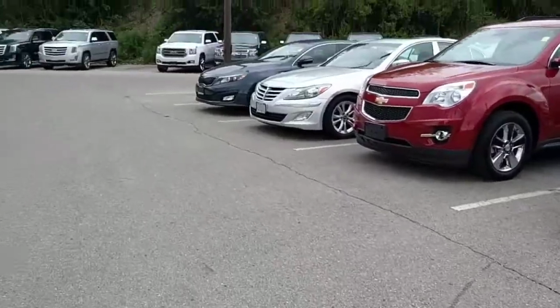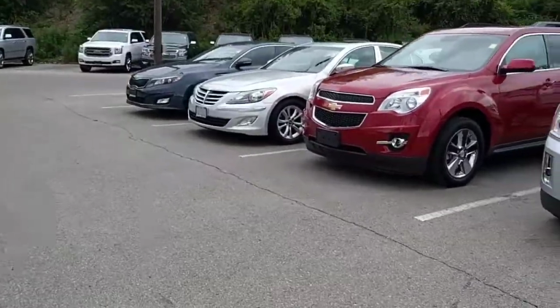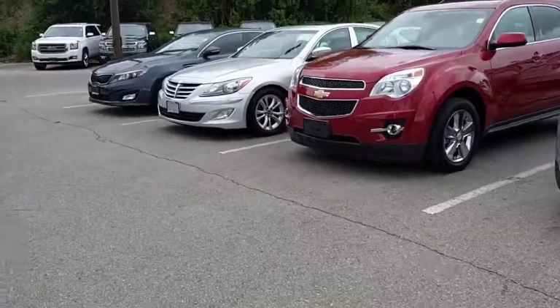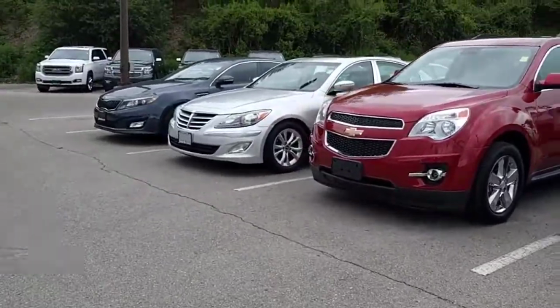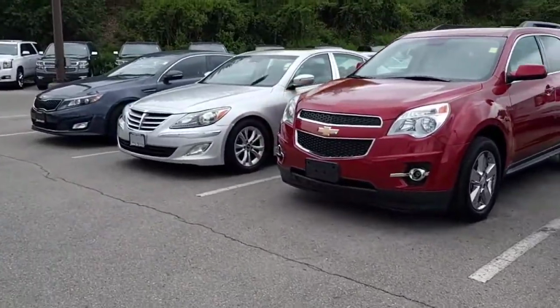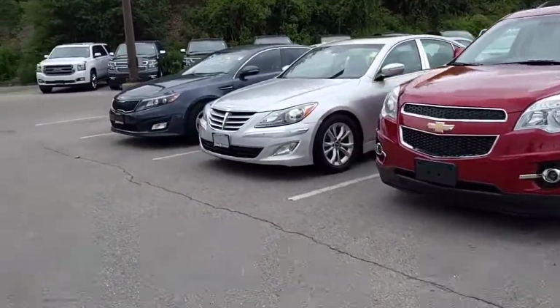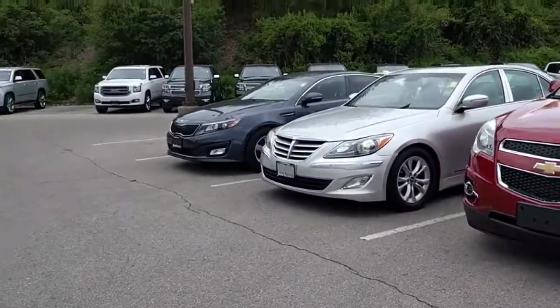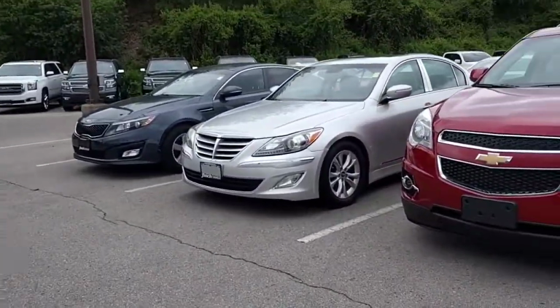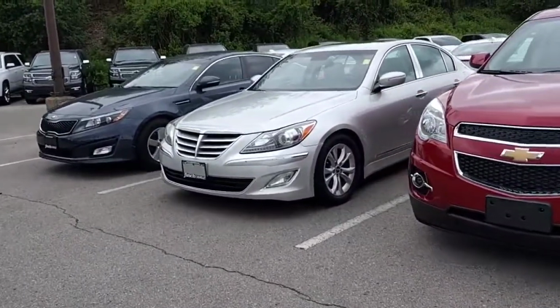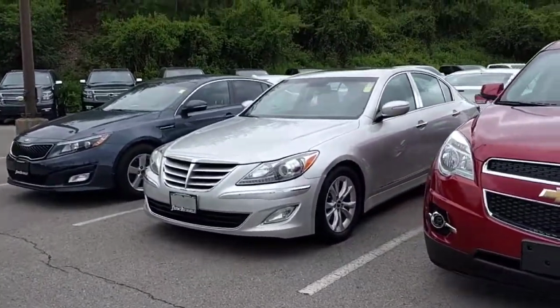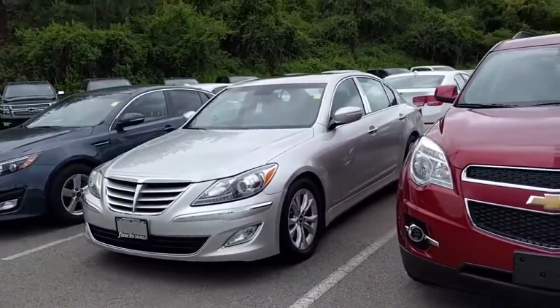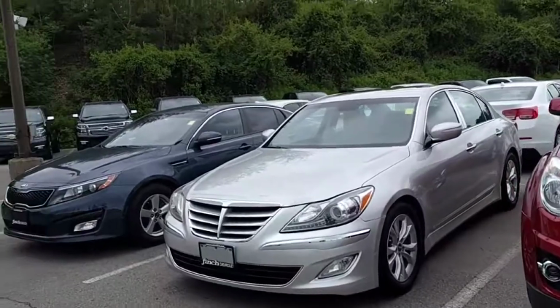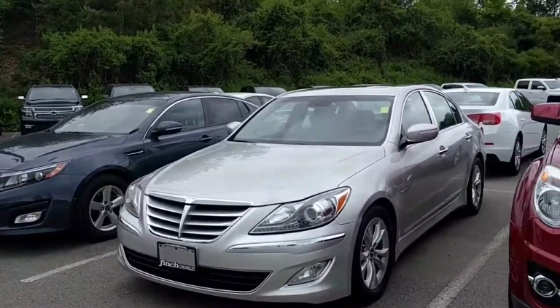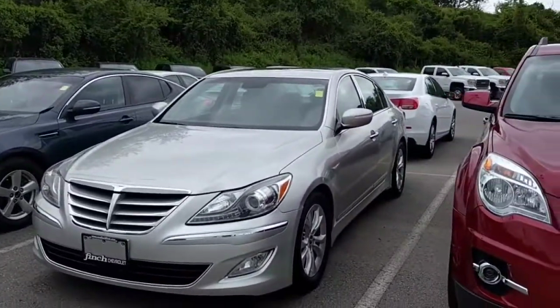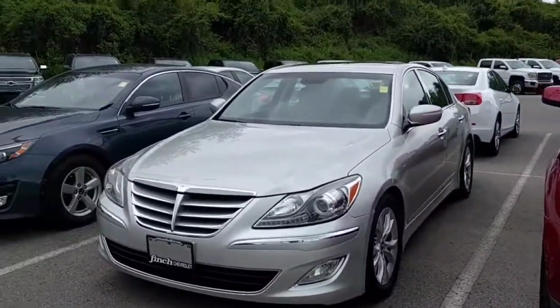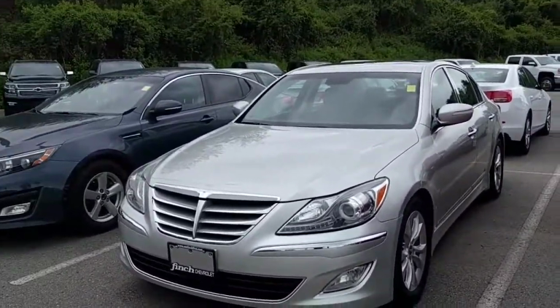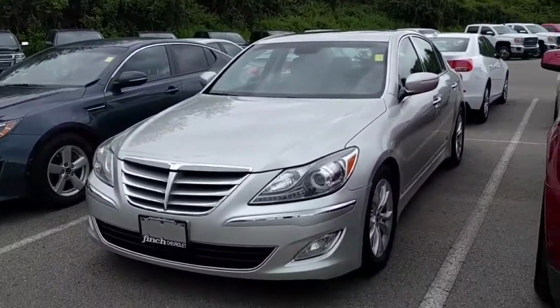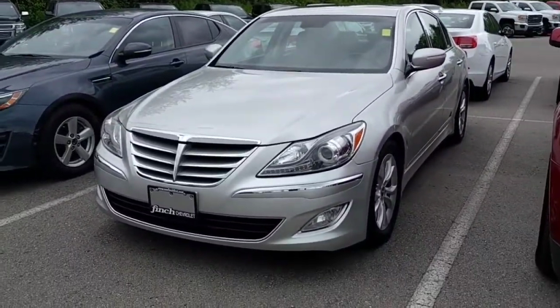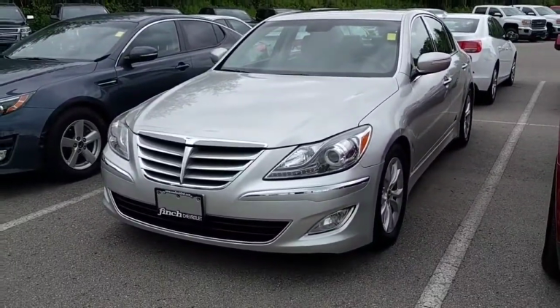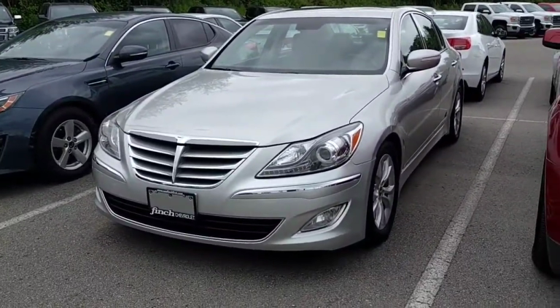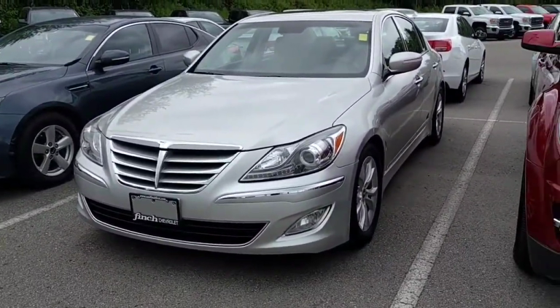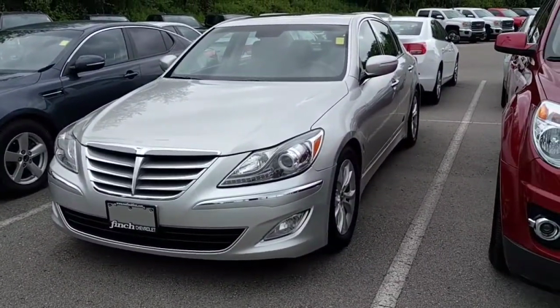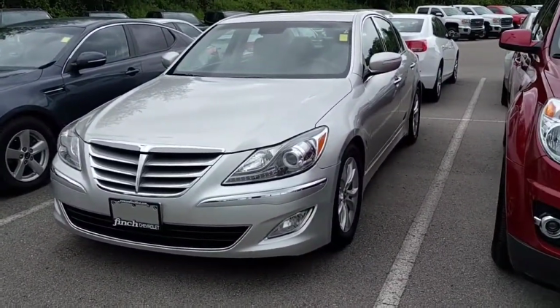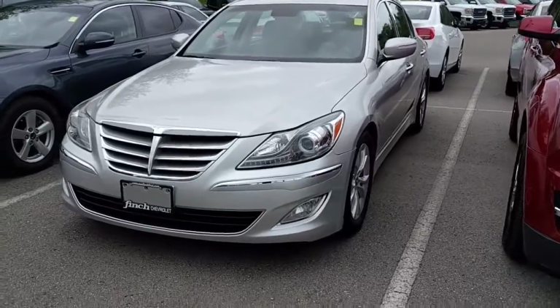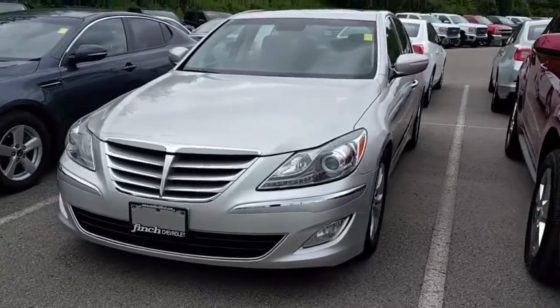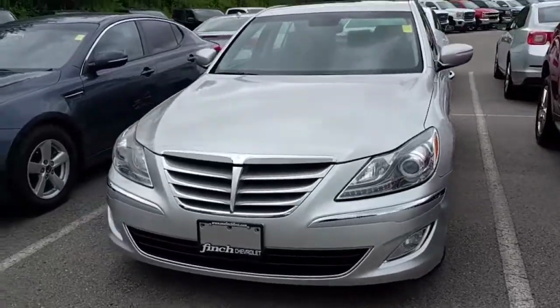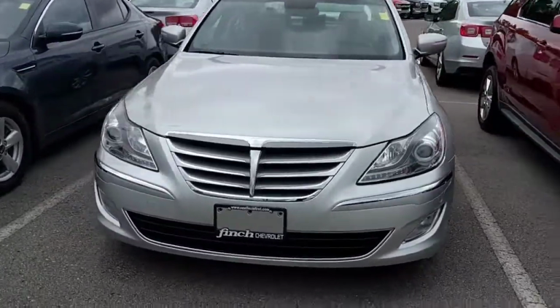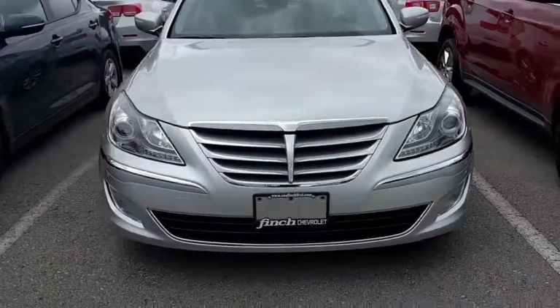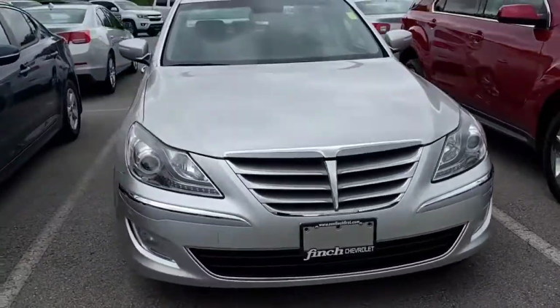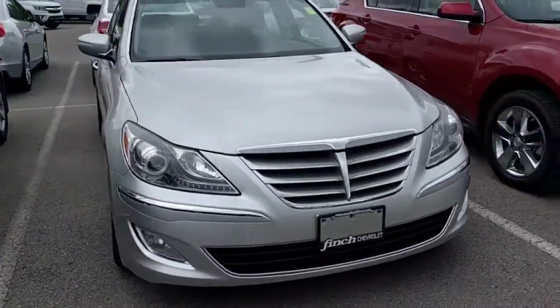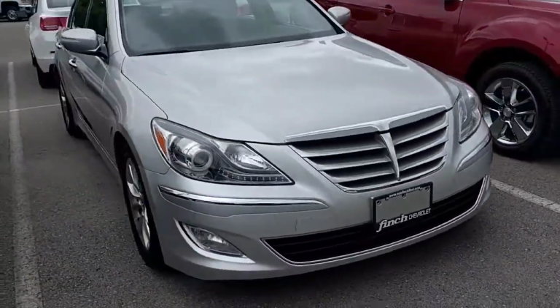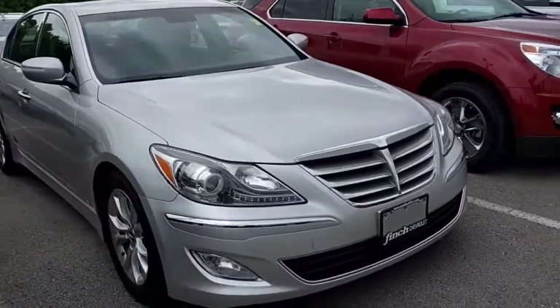Hi everybody, welcome to Finch Chevrolet Cadillac Buick GMC. Just taking a look at one of our new pieces of inventory — it's a 2012 Hyundai Genesis. I thought we'd take a look at it together while I do my initial inspection.